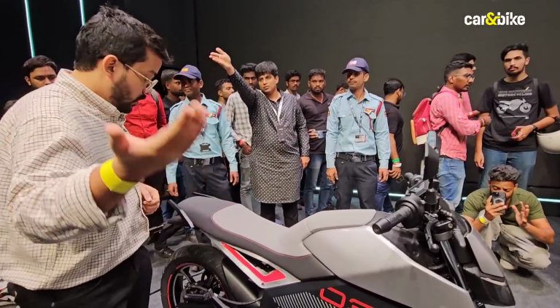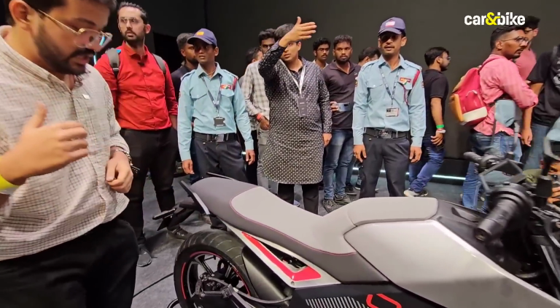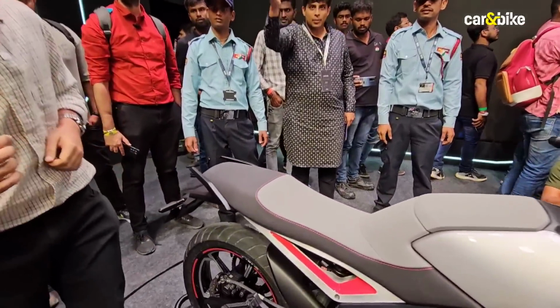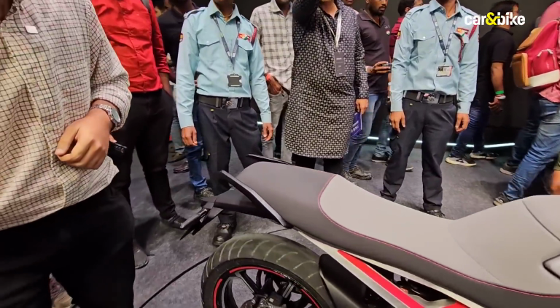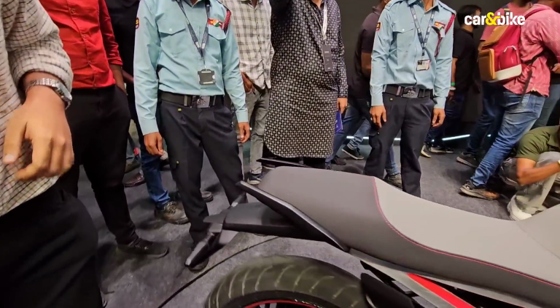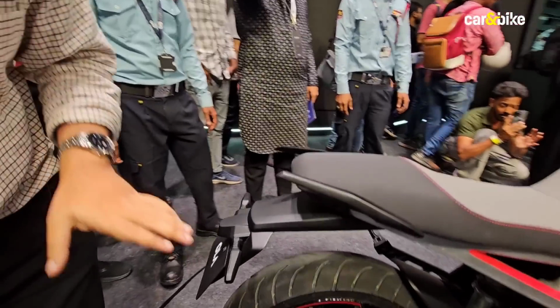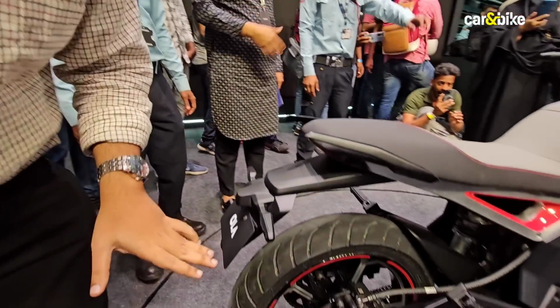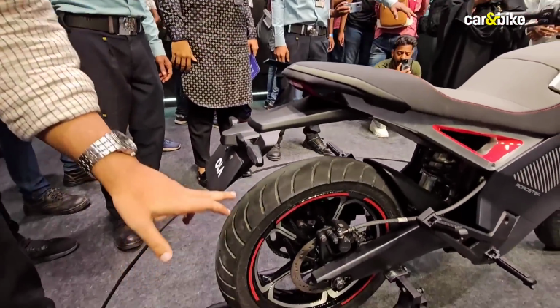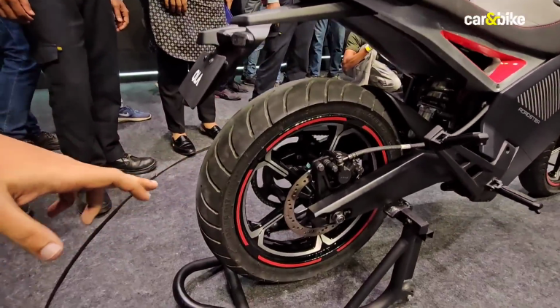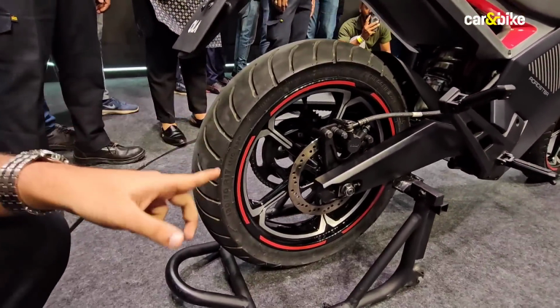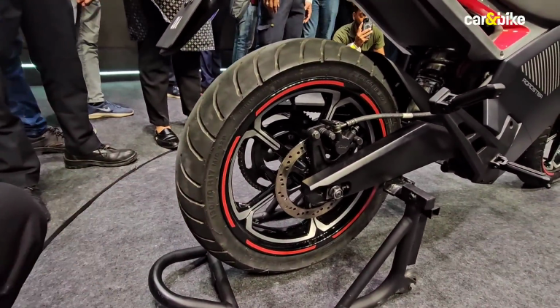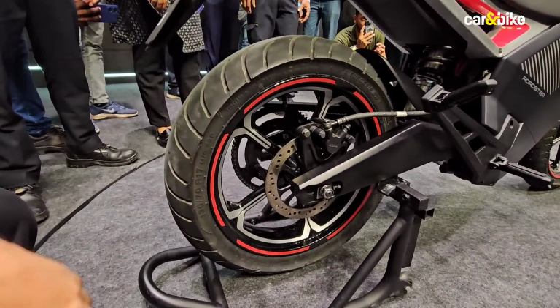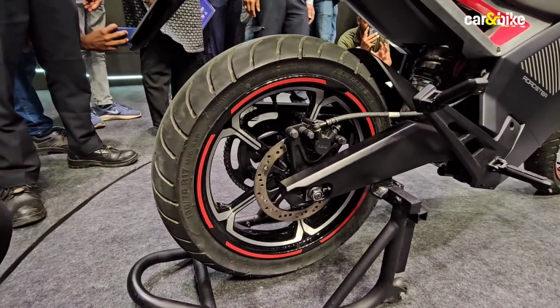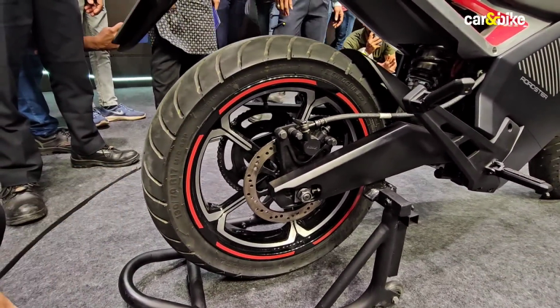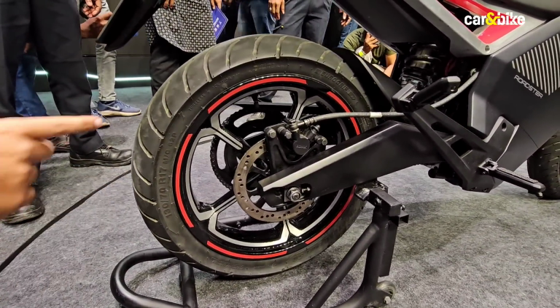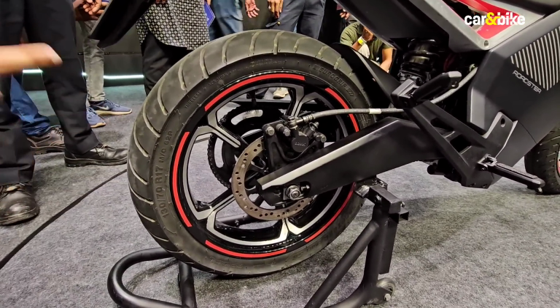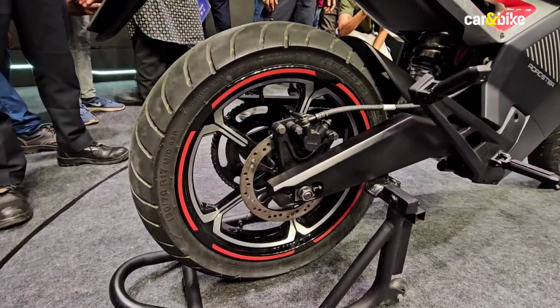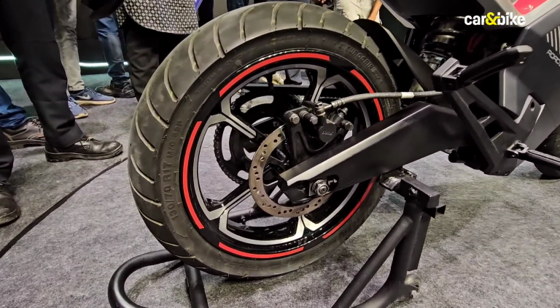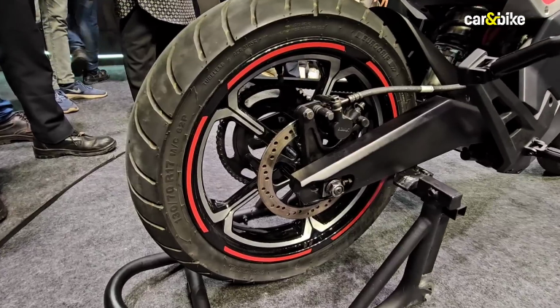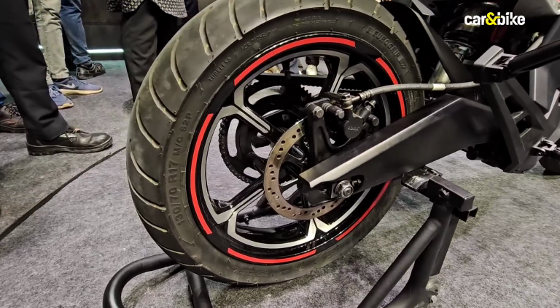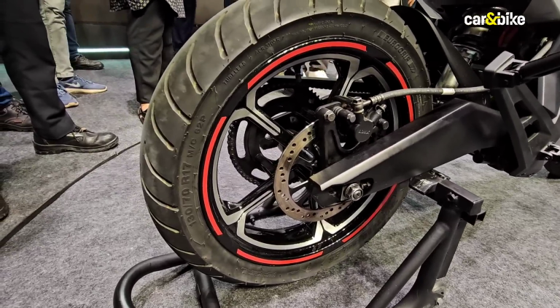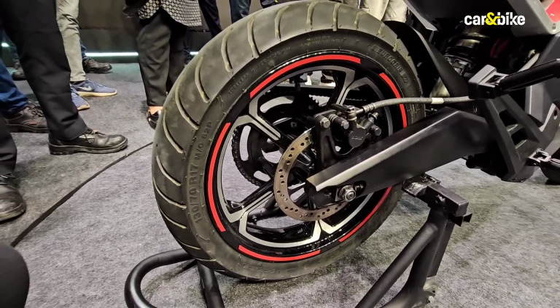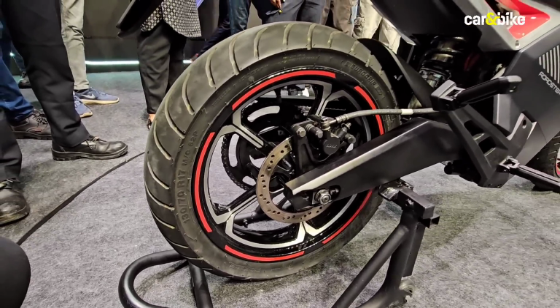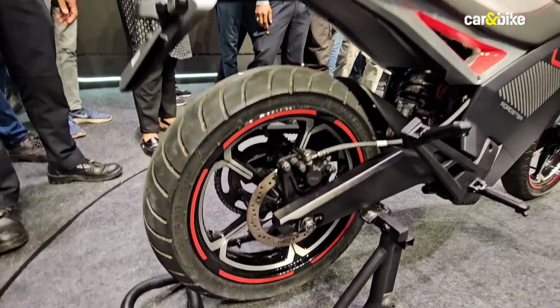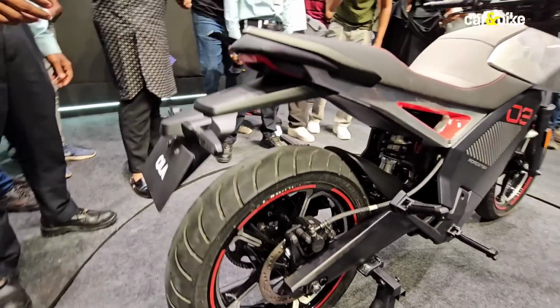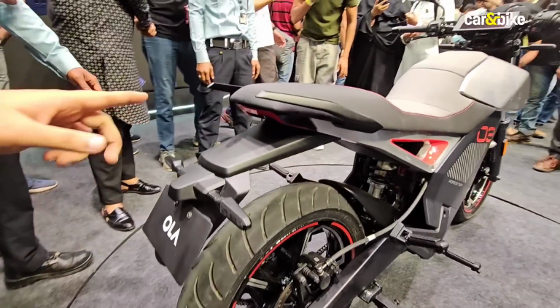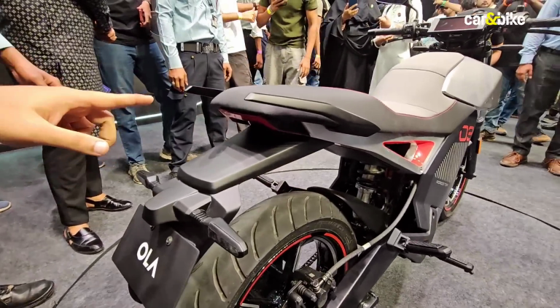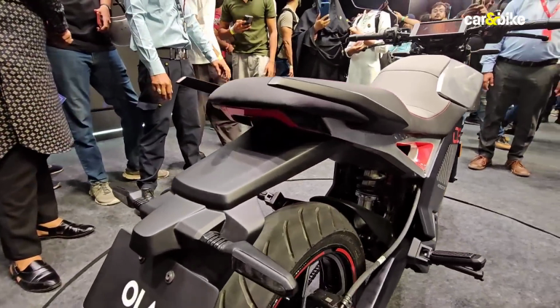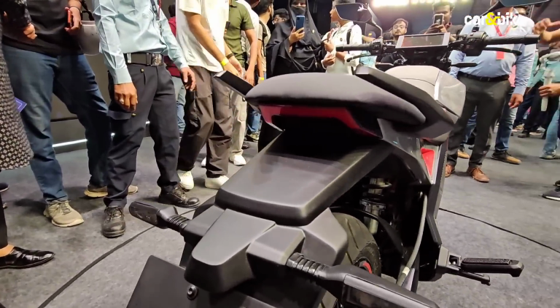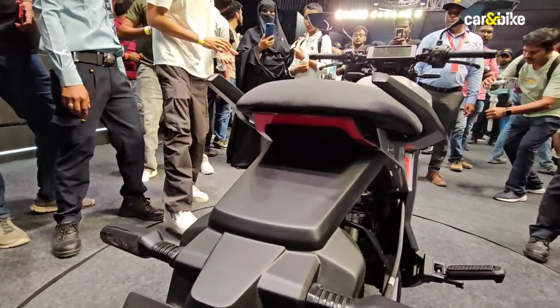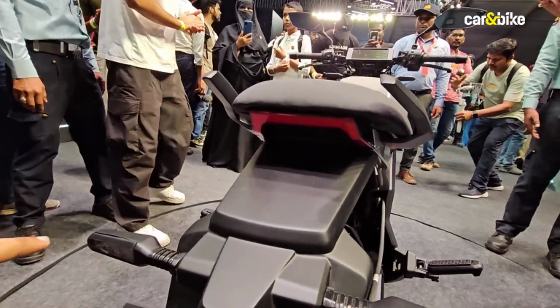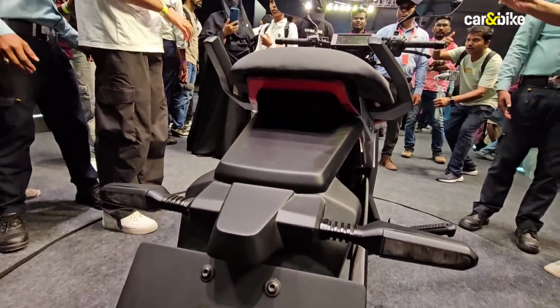Coming to the back, you will see the same five-spoke alloy wheel design — a 17-inch wheel here as well — and there is a rear disc brake. This motorcycle will have anti-lock braking. Over here is the LED taillight with LED indicators.